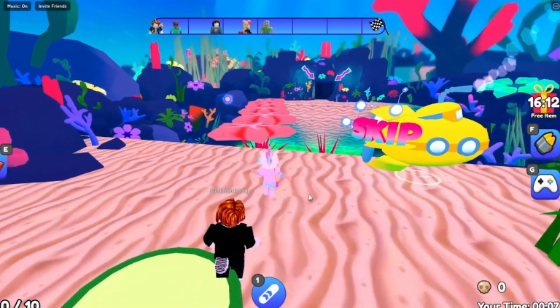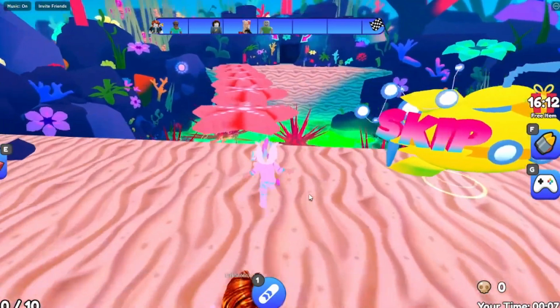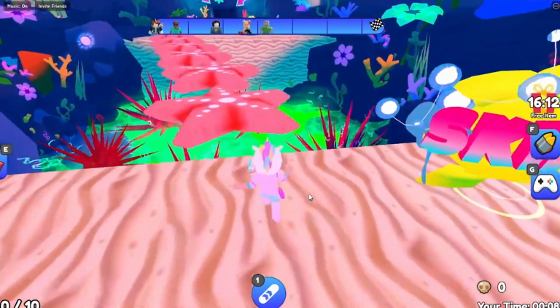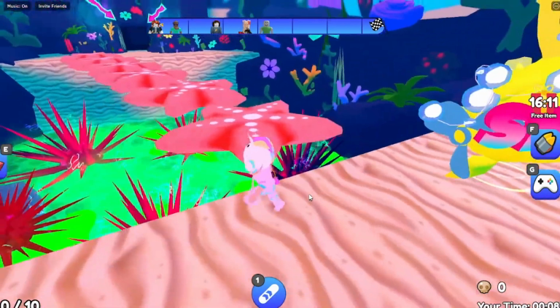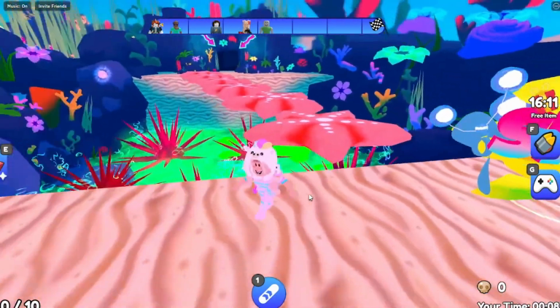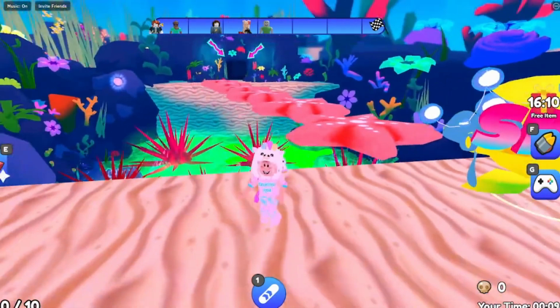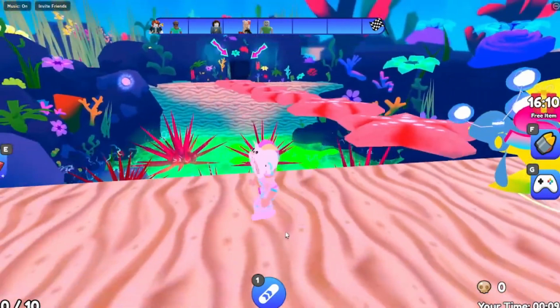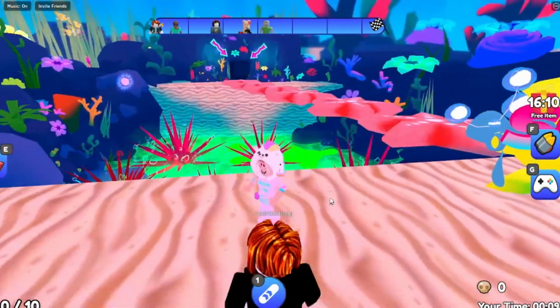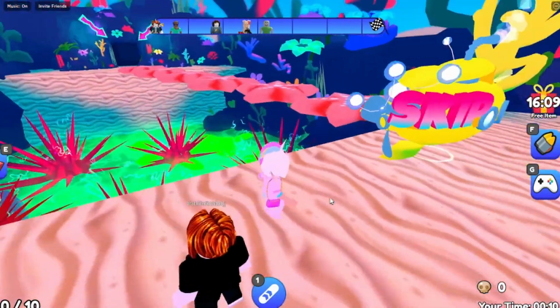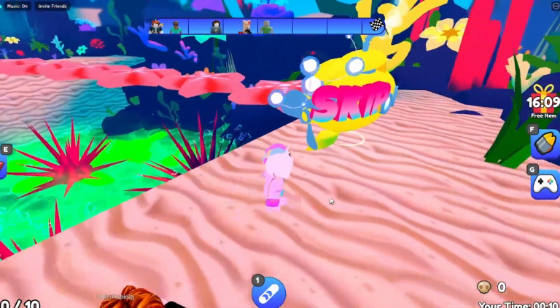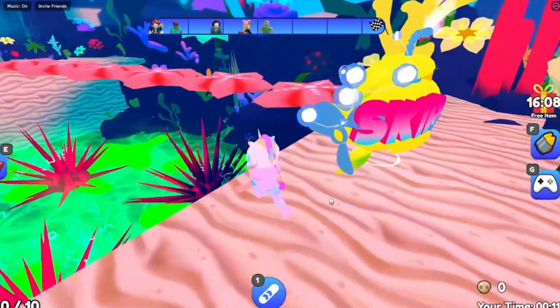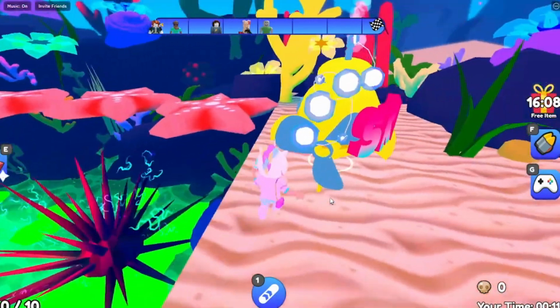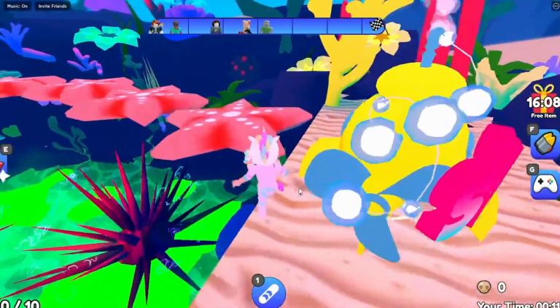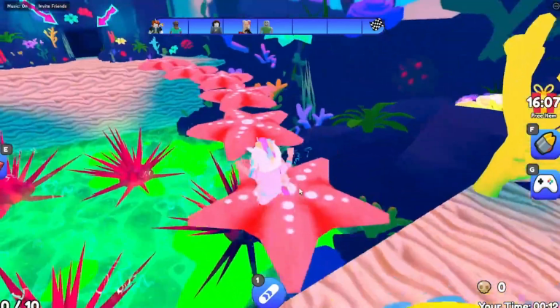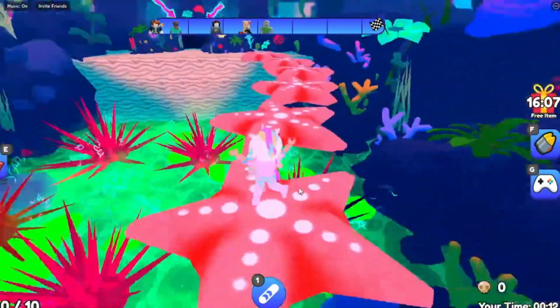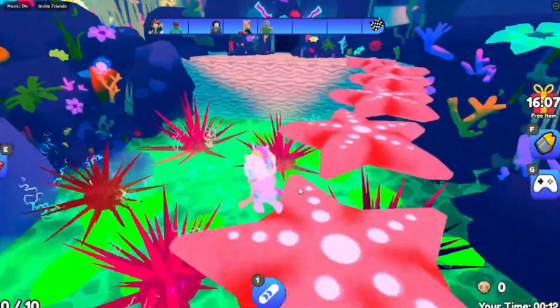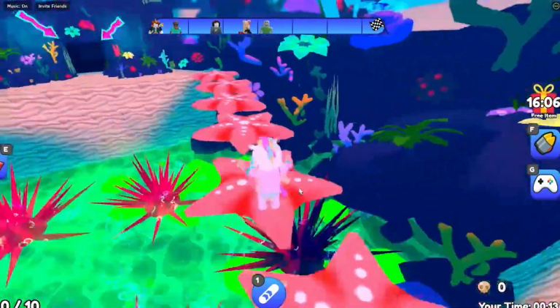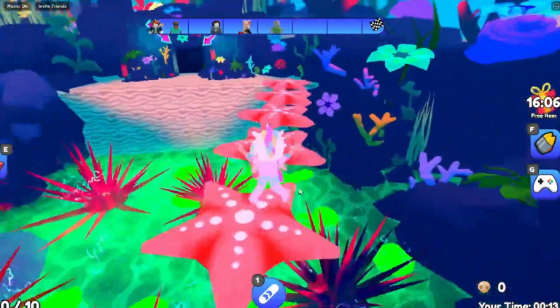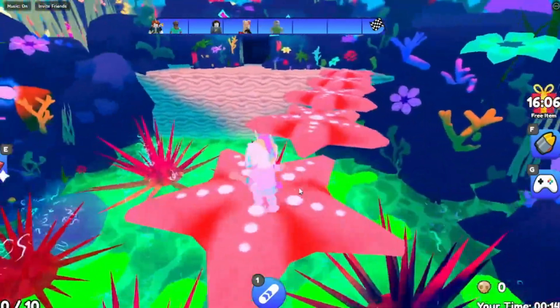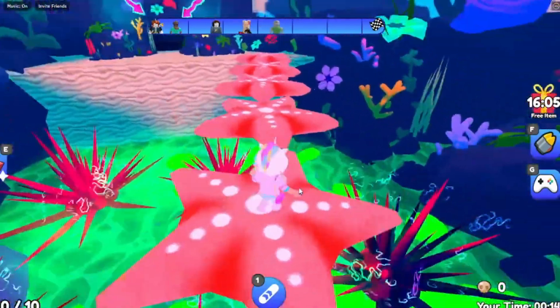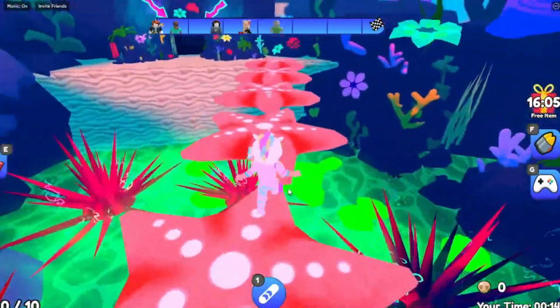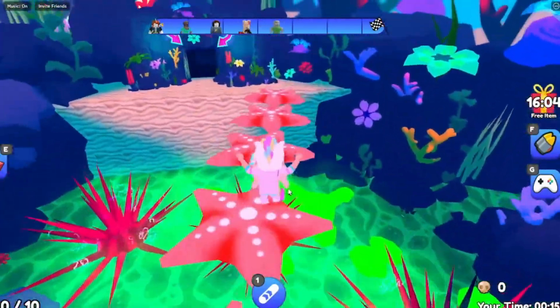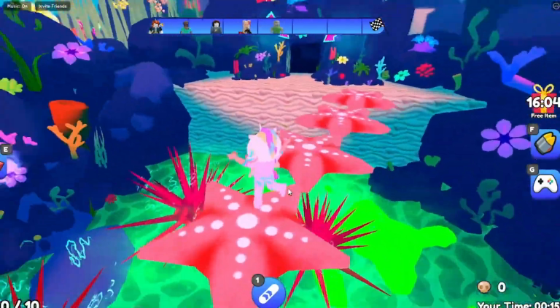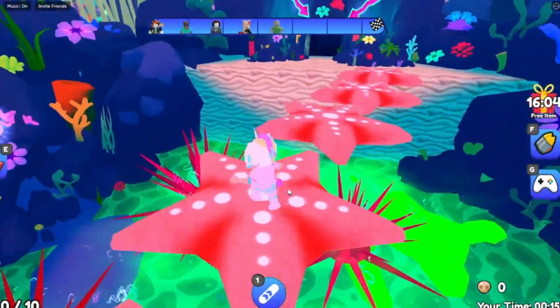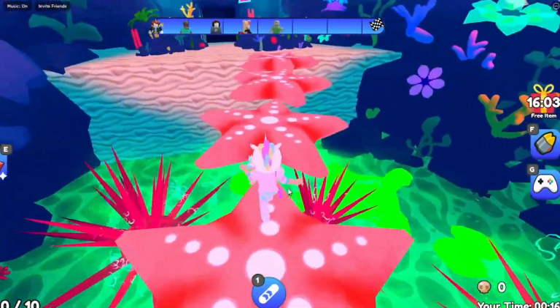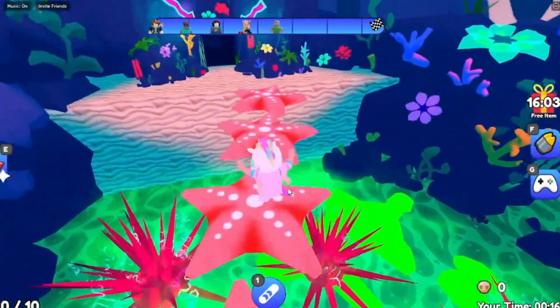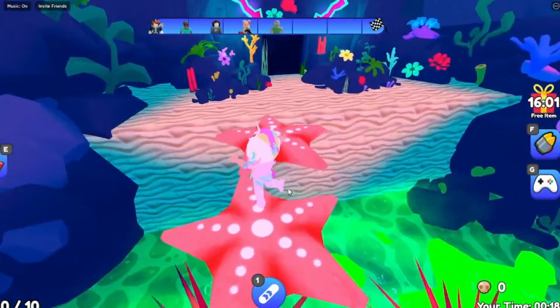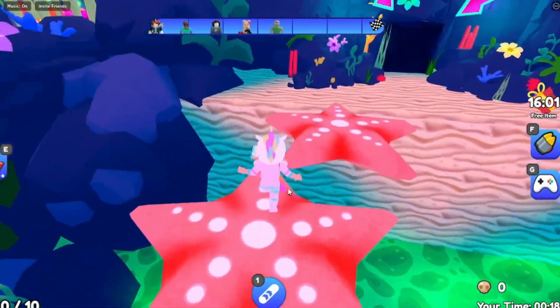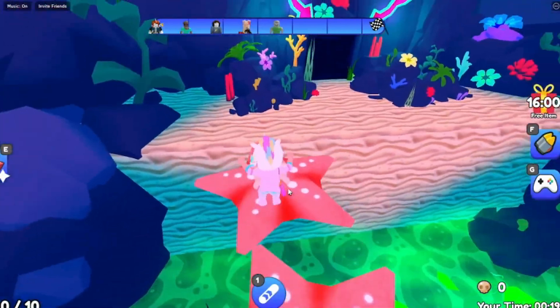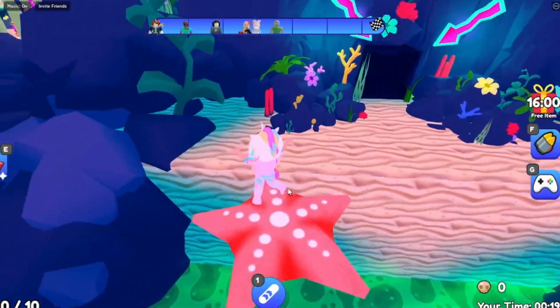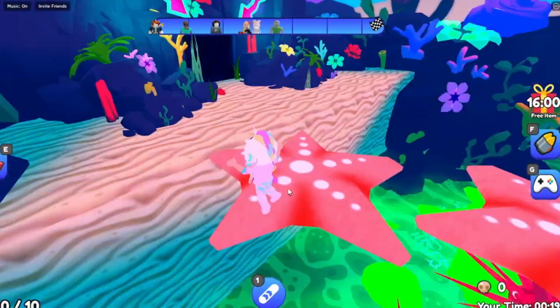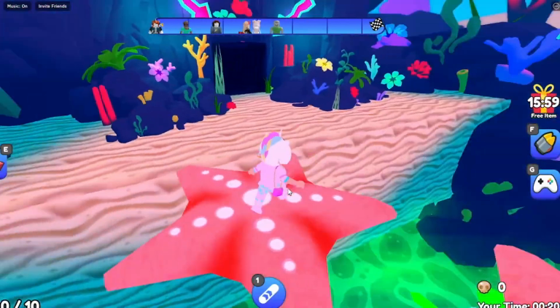Alright, the next obstacle is like this moving starfish and I think we just need to jump on it - there we go! I love how this is like an ocean background, that looks really cool. Yeah, Wonderworks Studio did a really good job with this design.